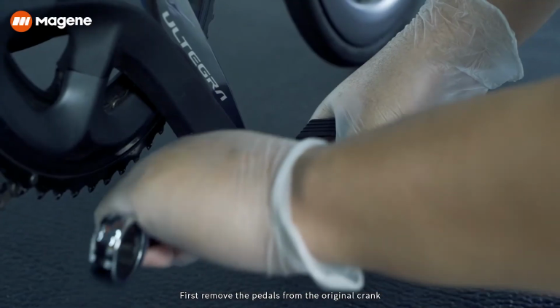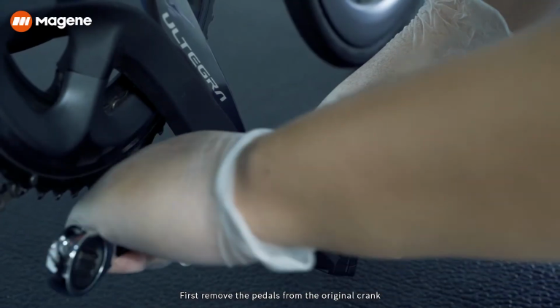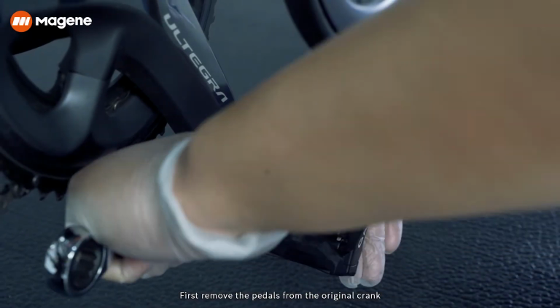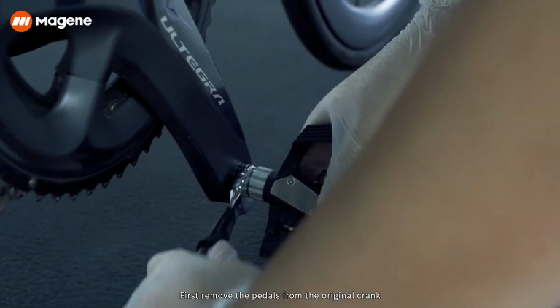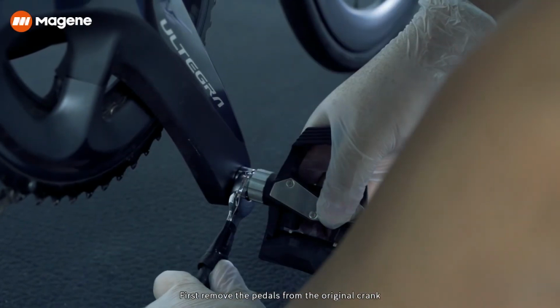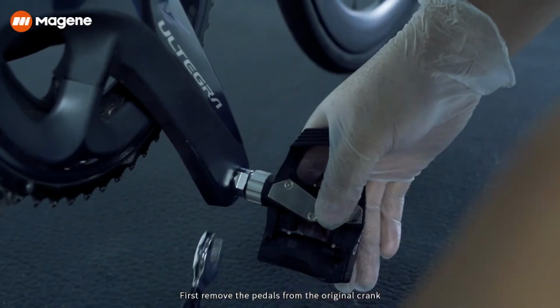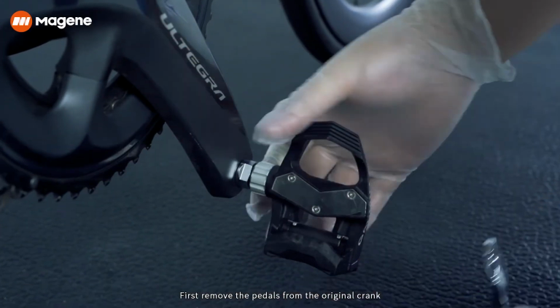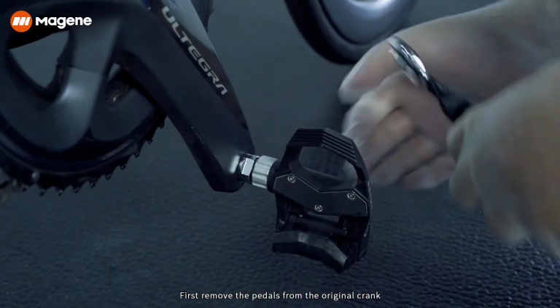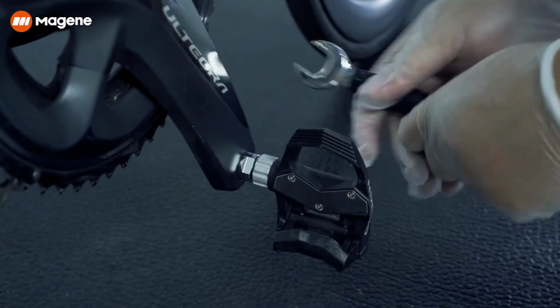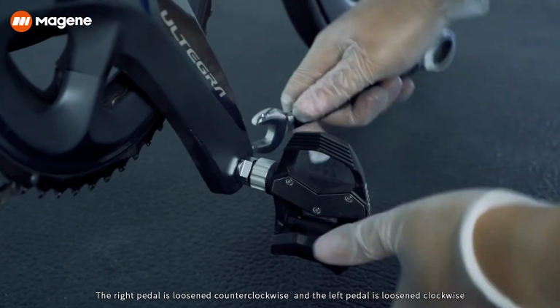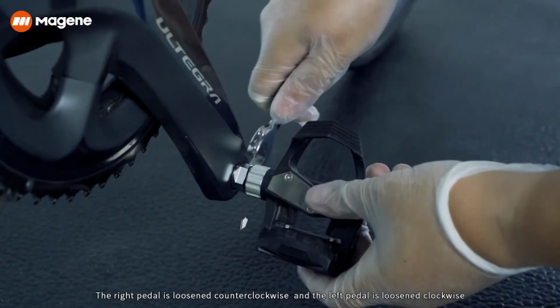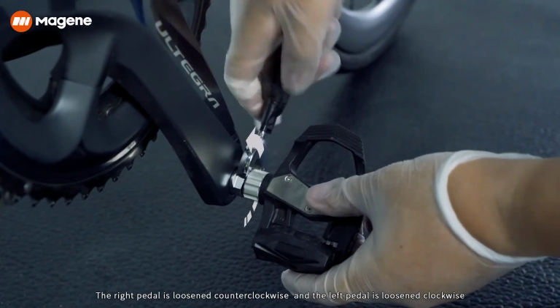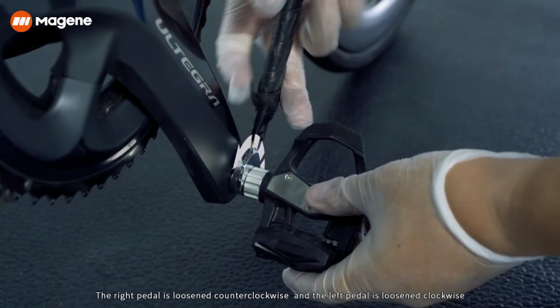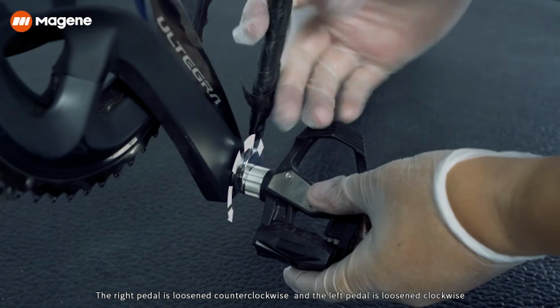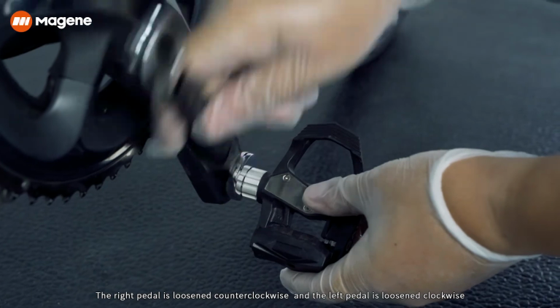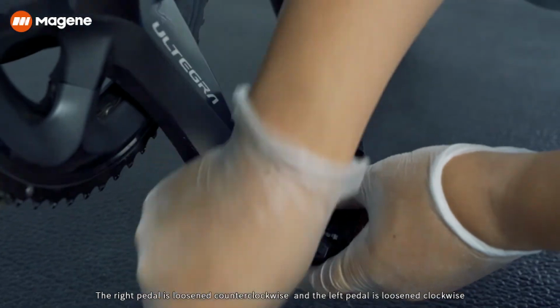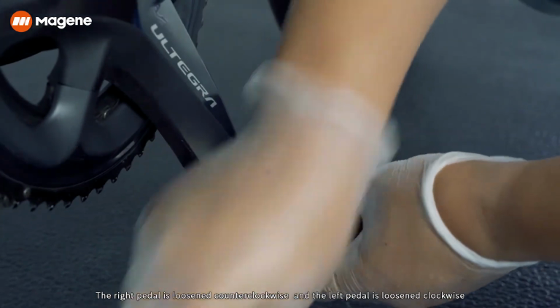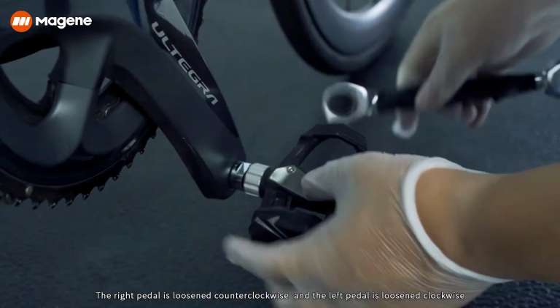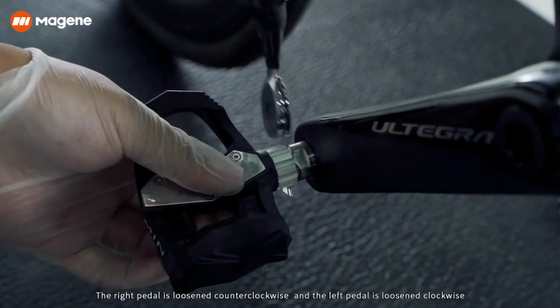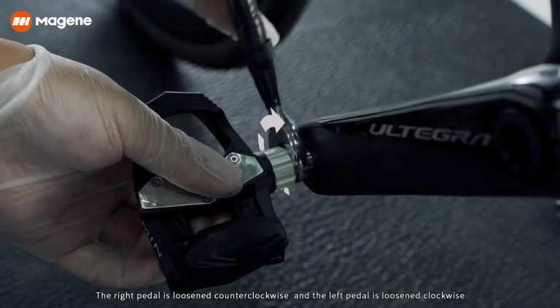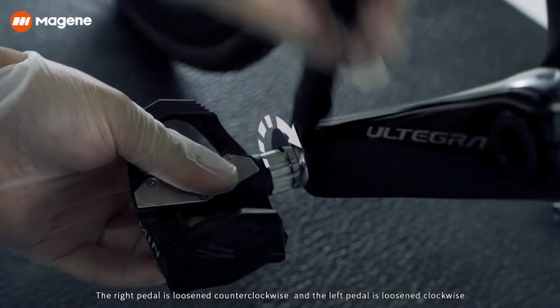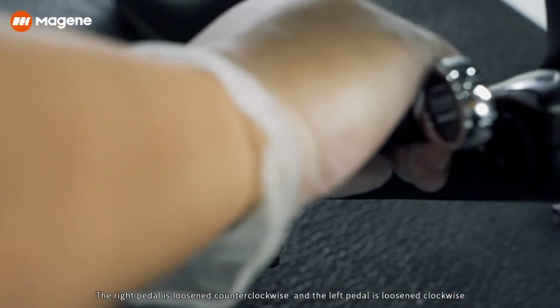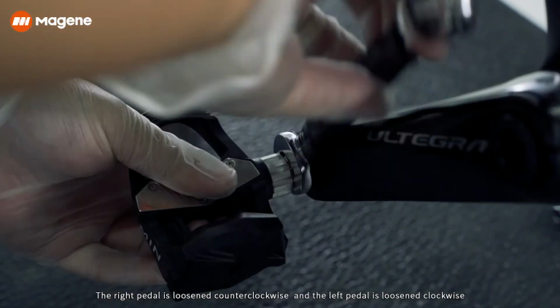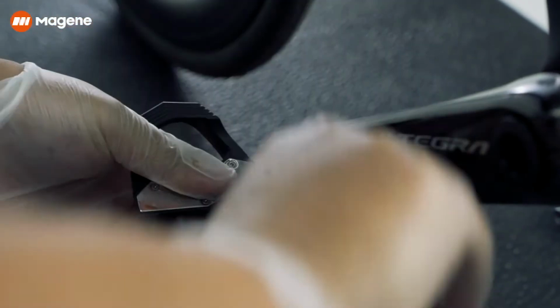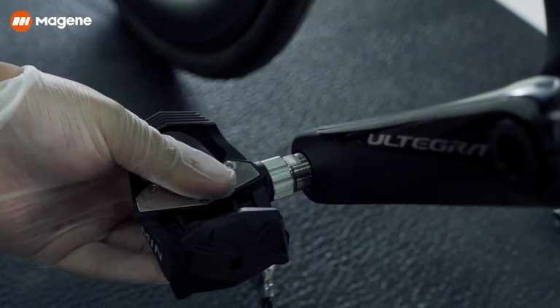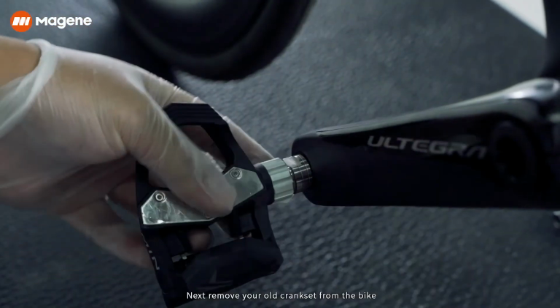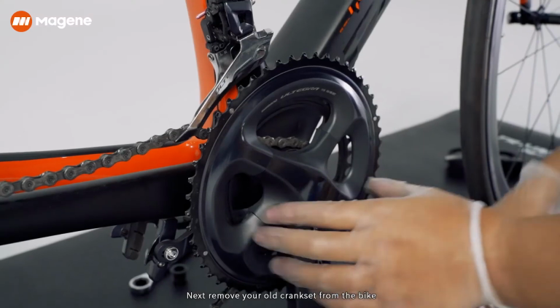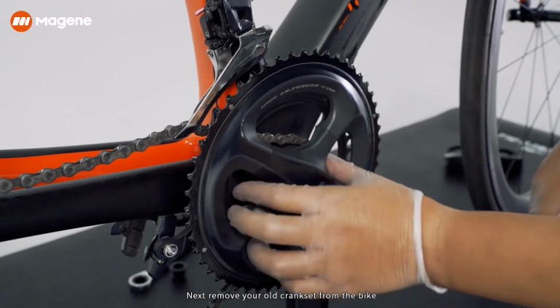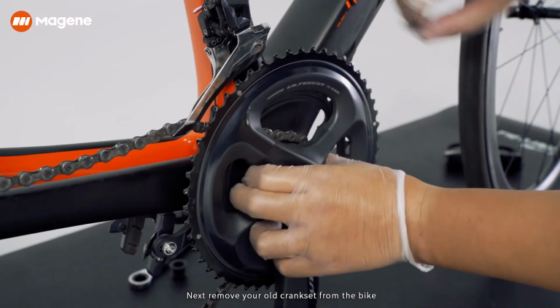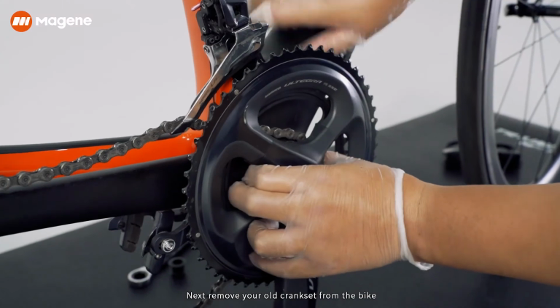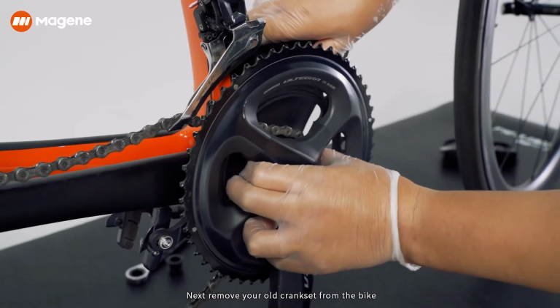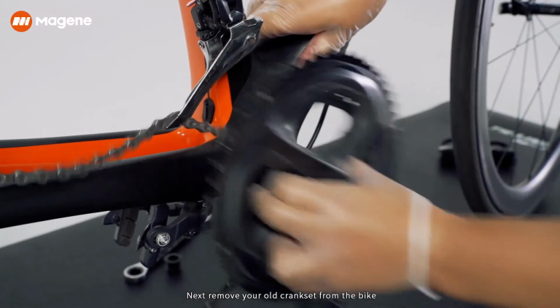First, remove the pedals from the original crank. The right pedal is loosened counter-clockwise, and the left pedal is loosened clockwise. Next, remove your old crankset from the bike.